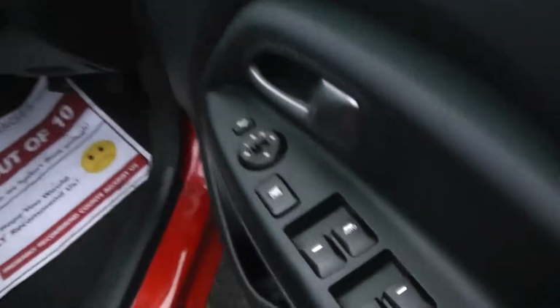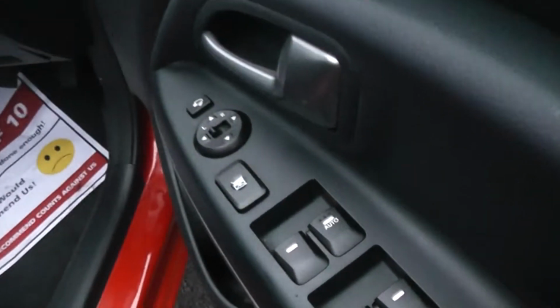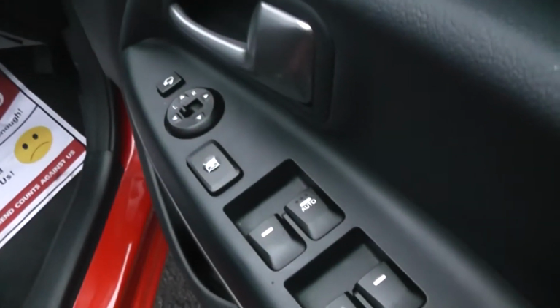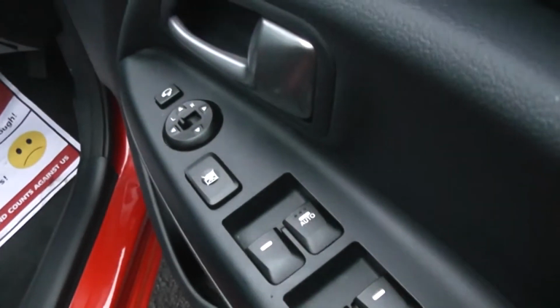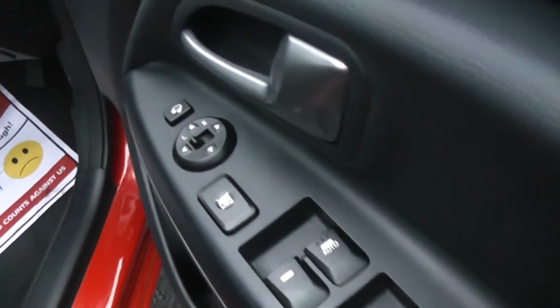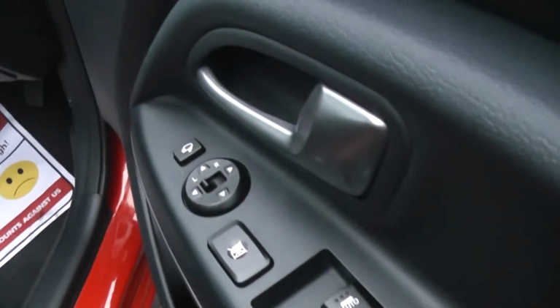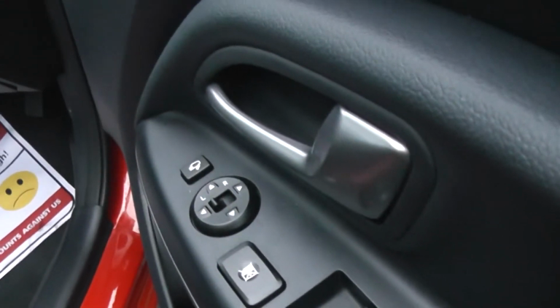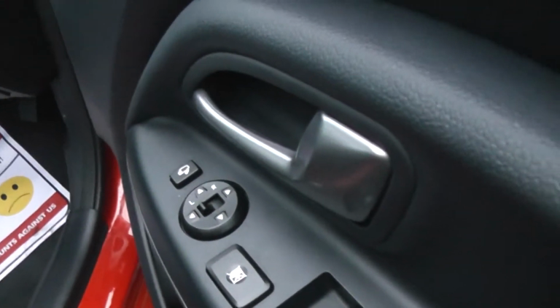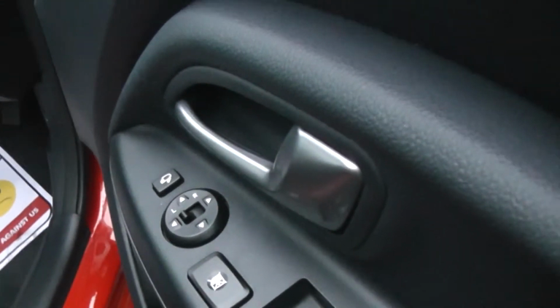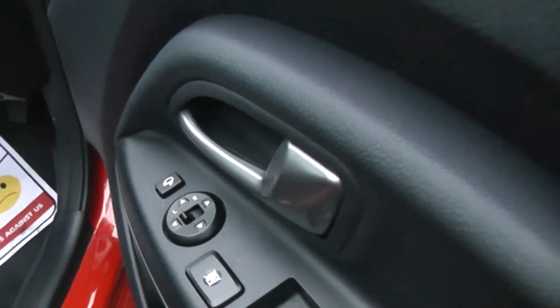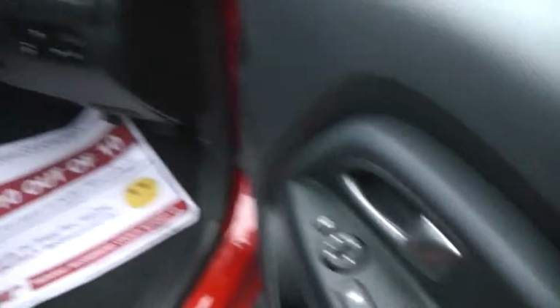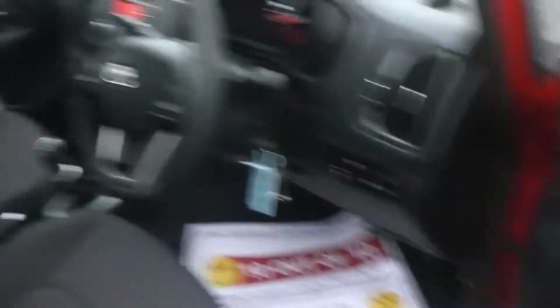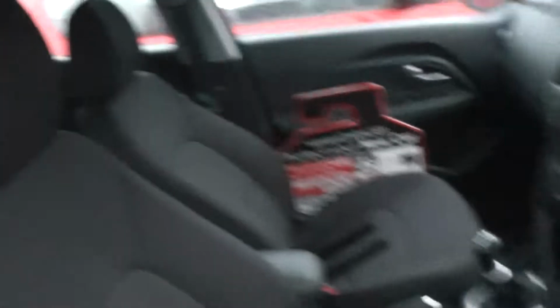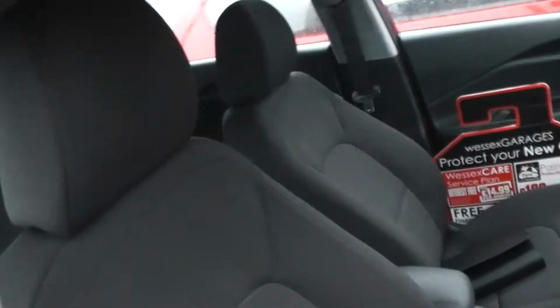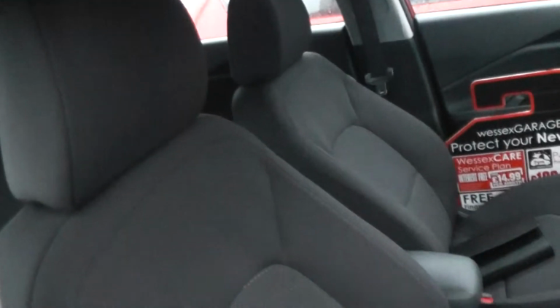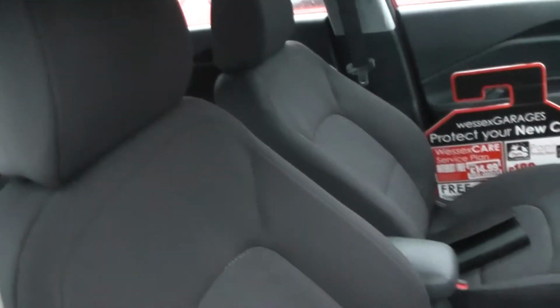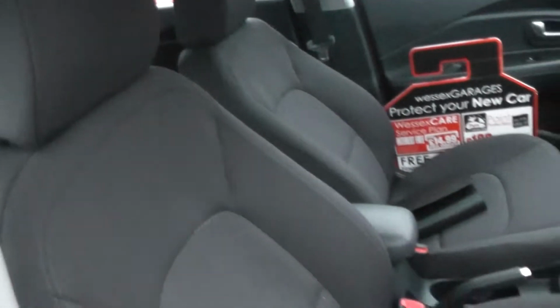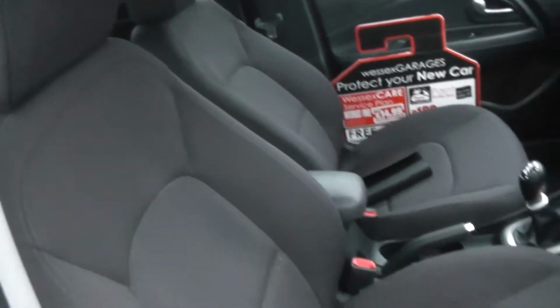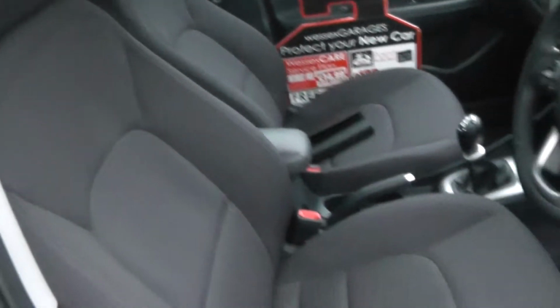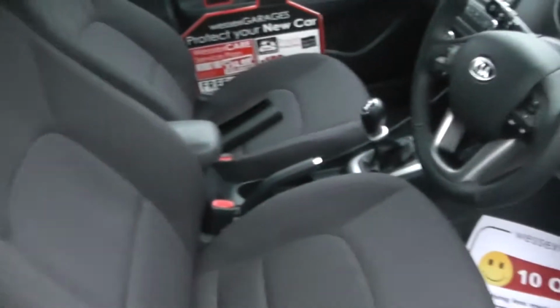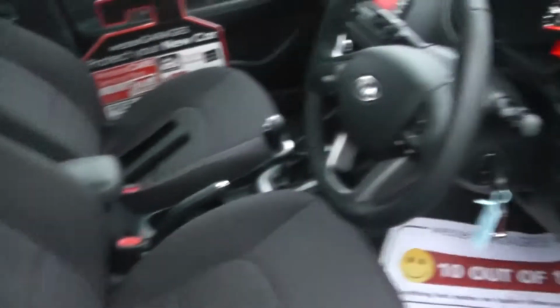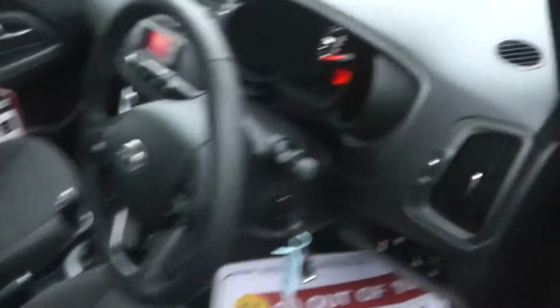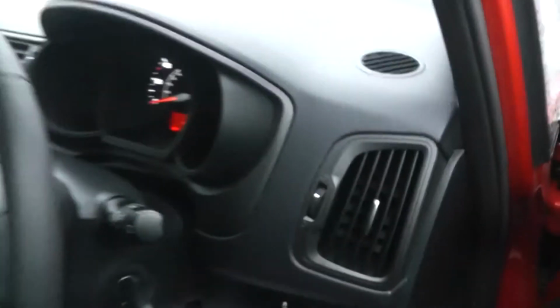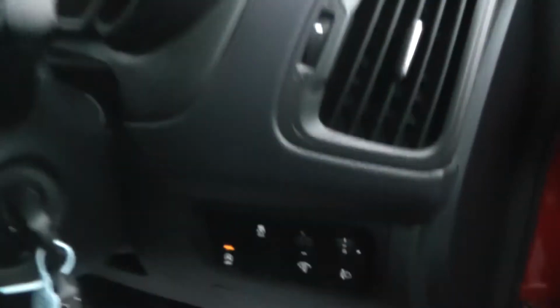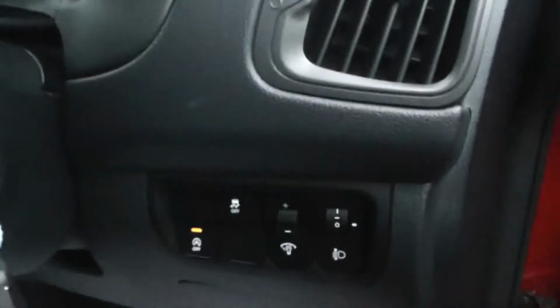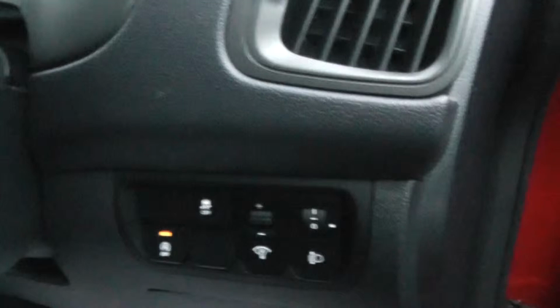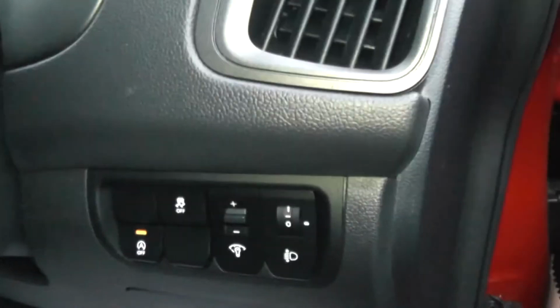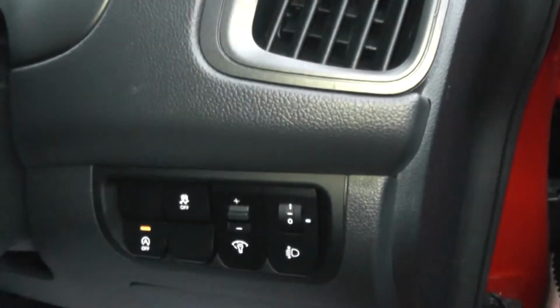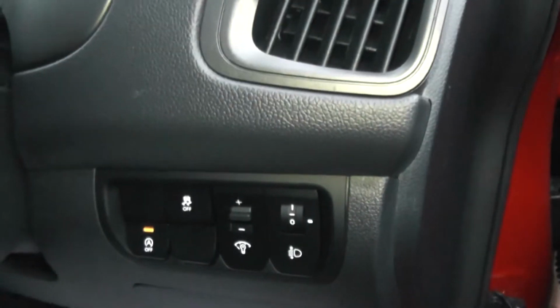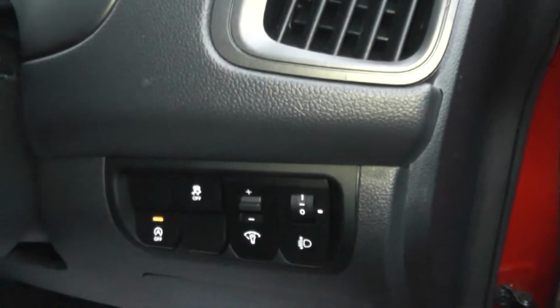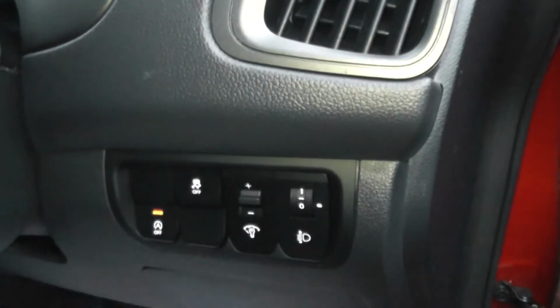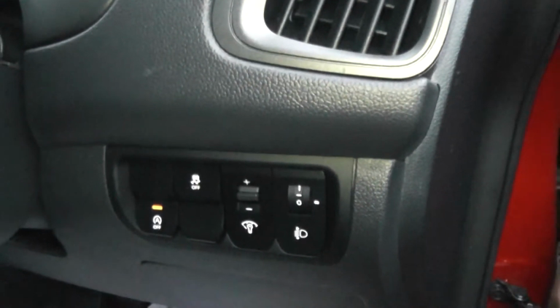Front electric windows and electric mirrors. Again, the upholstery is all in very good condition. It also features adjustable front headlights and start-stop mode.